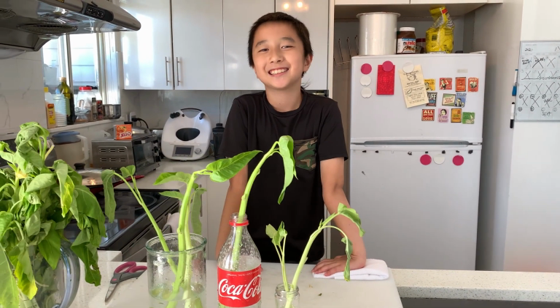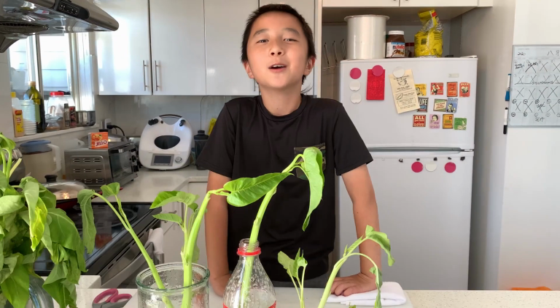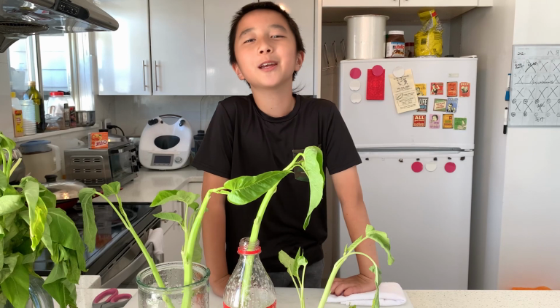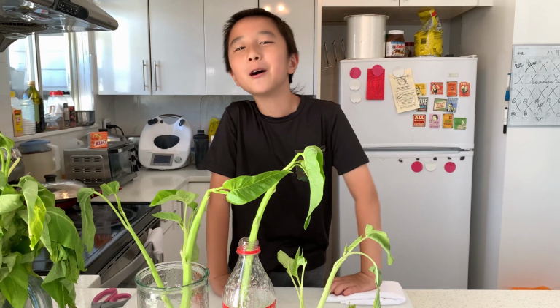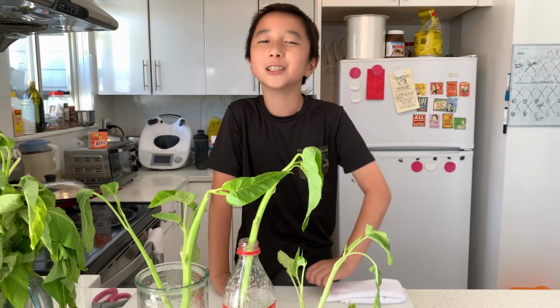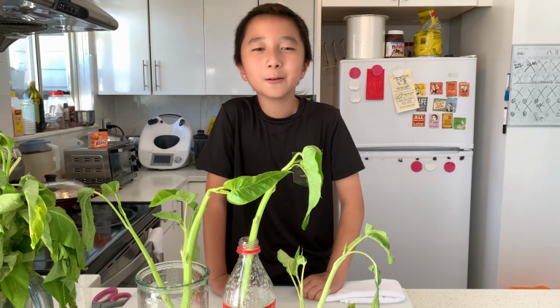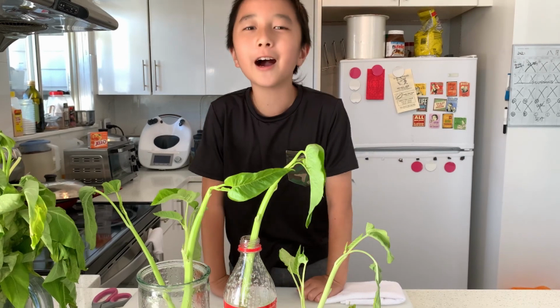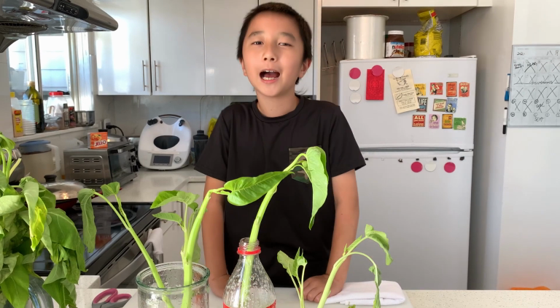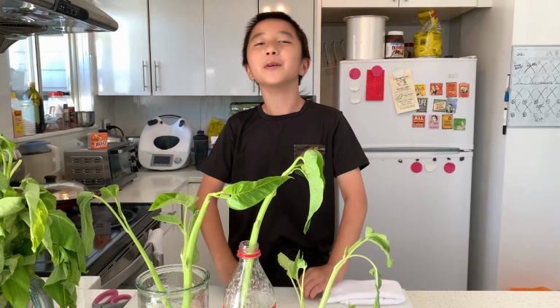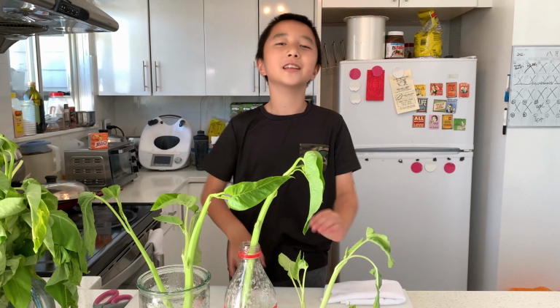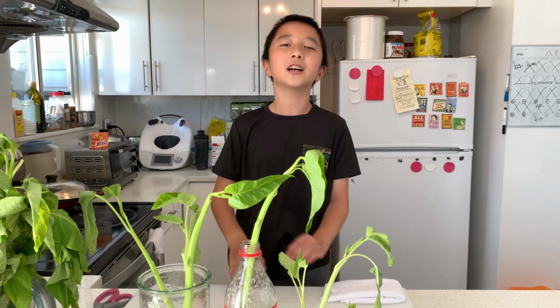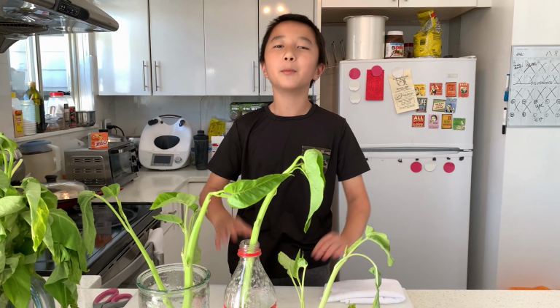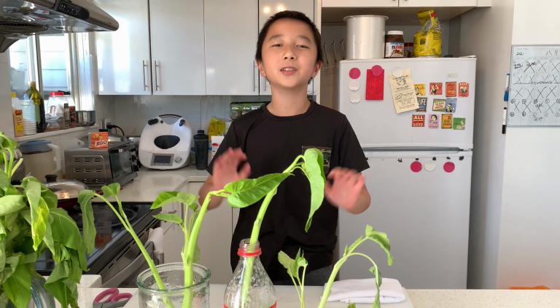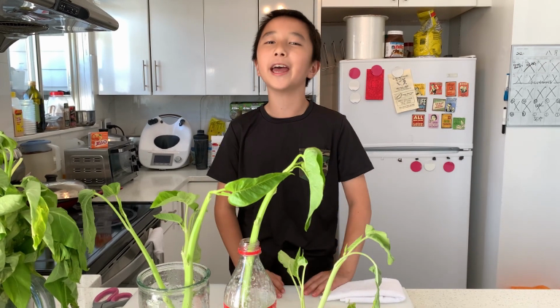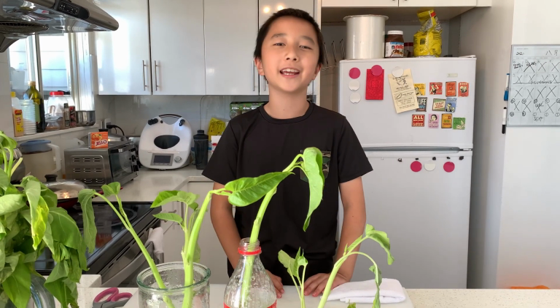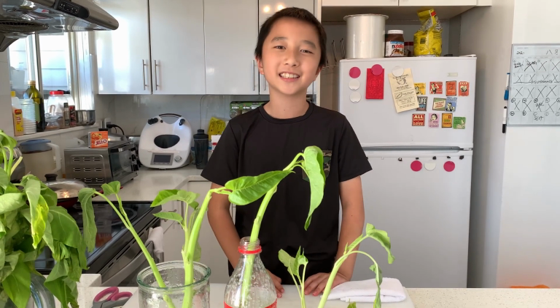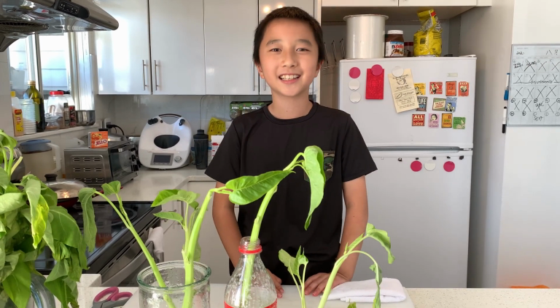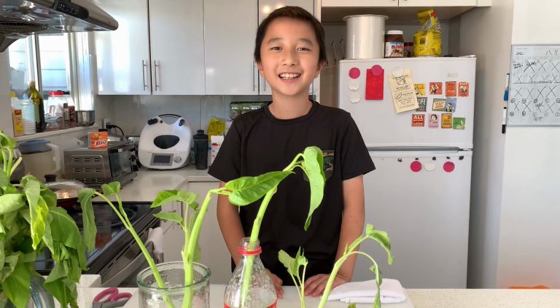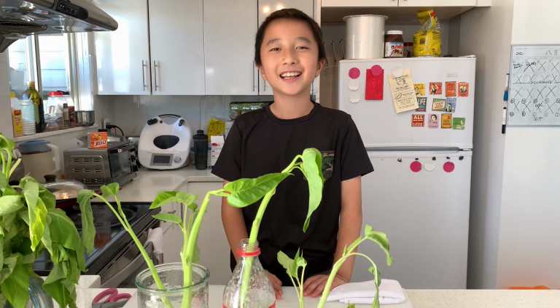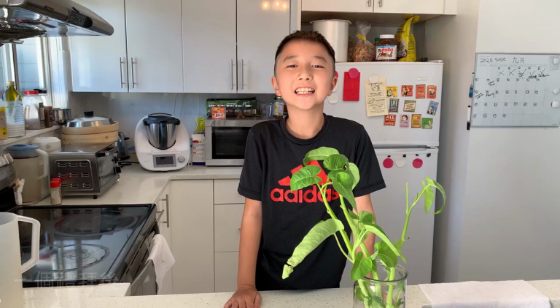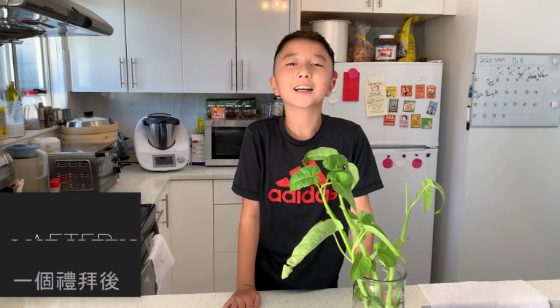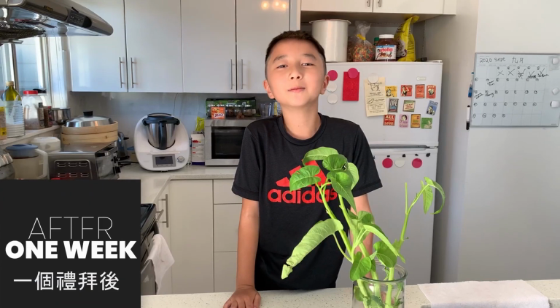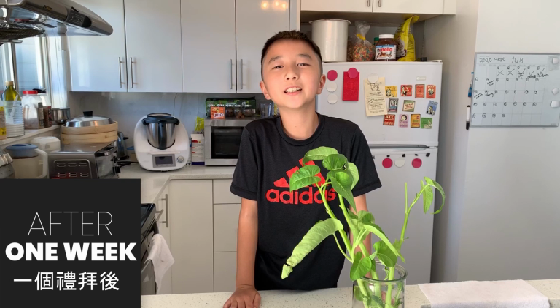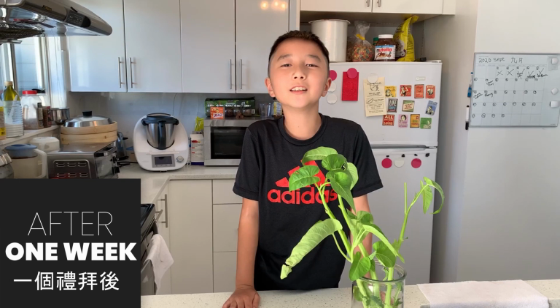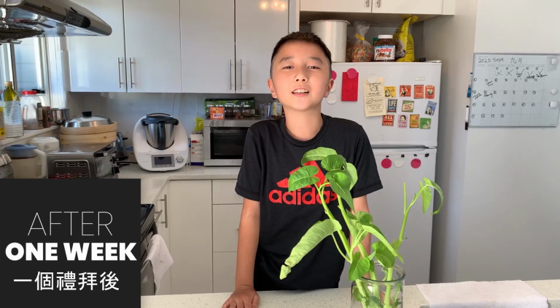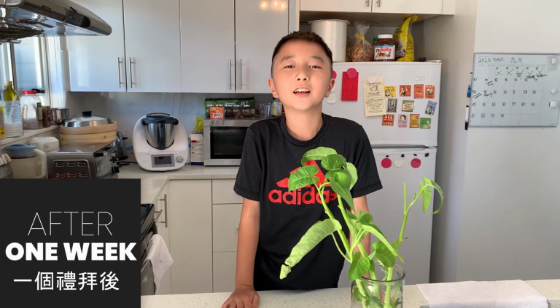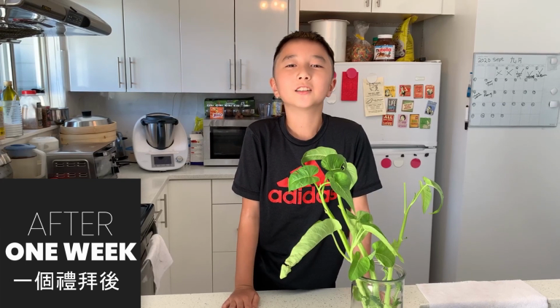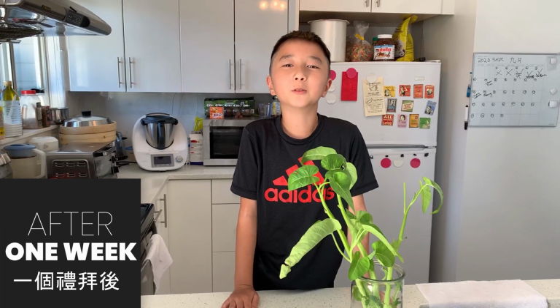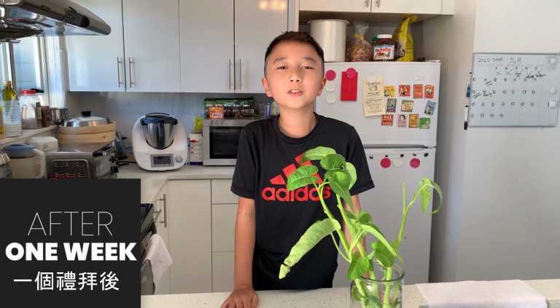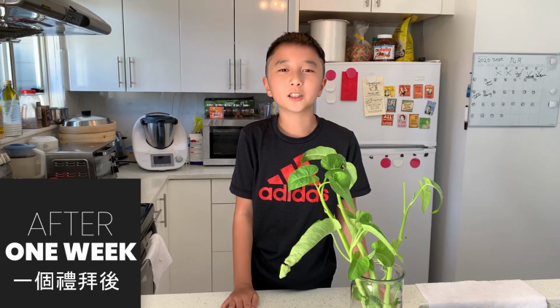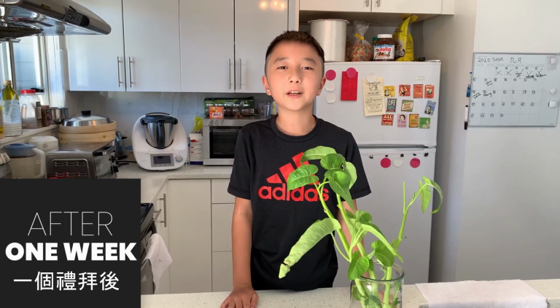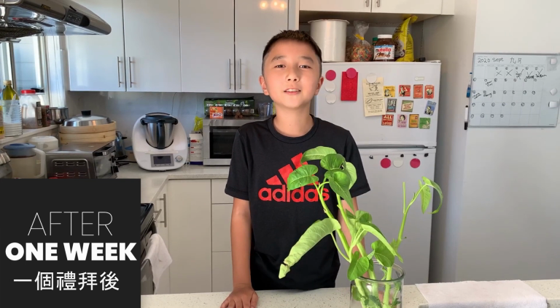We will see what happens in a couple of days. Come take a look — the roots are sprouting!